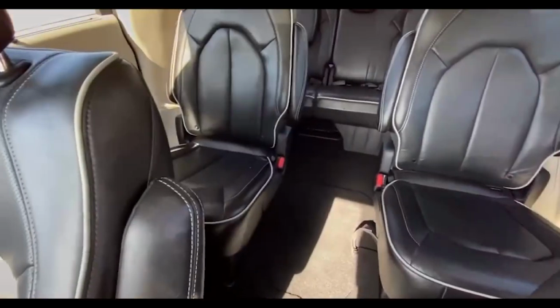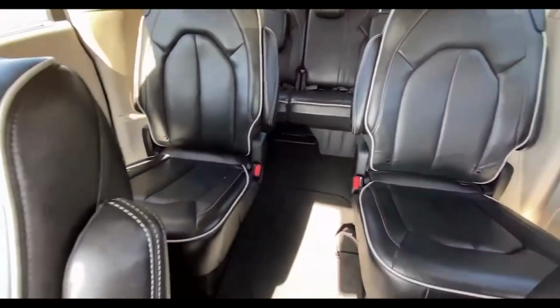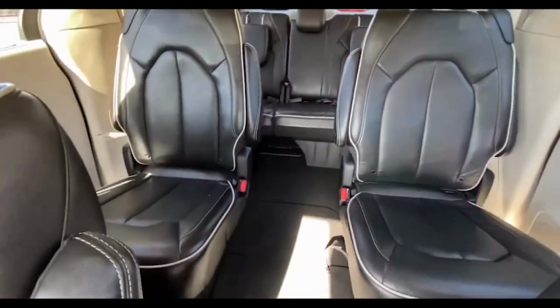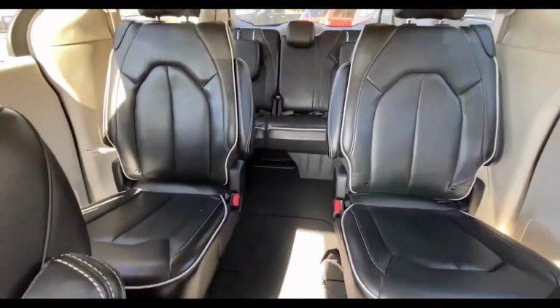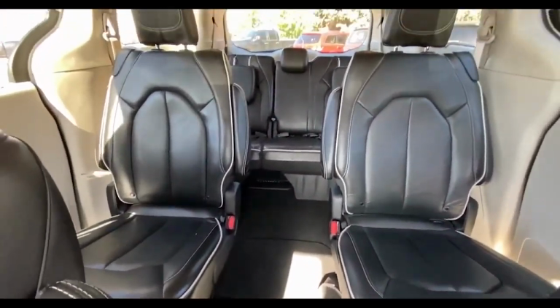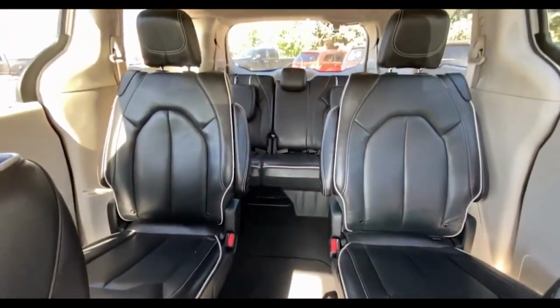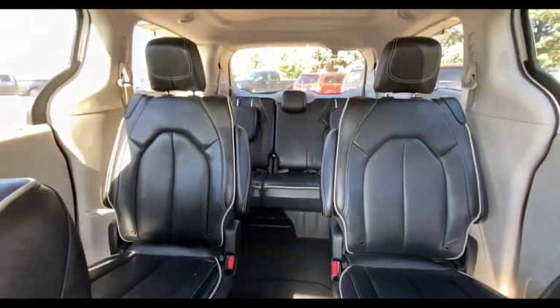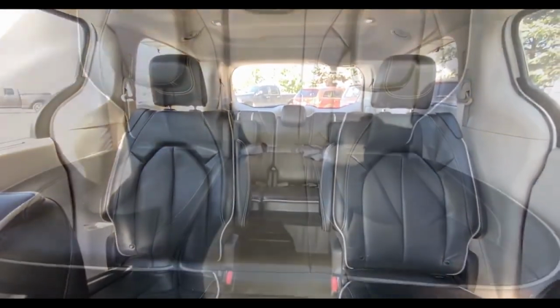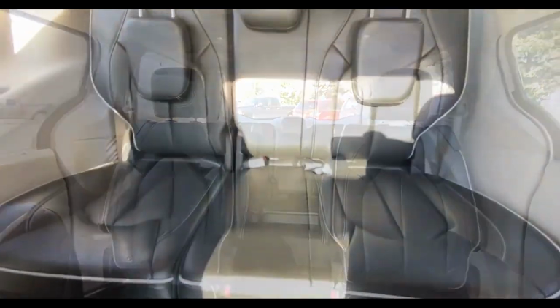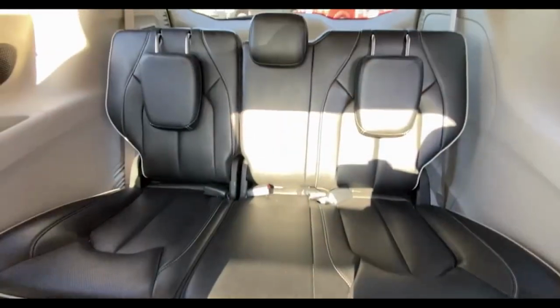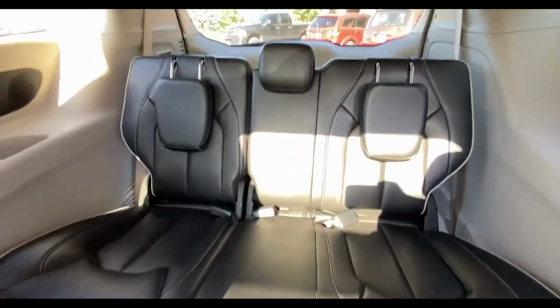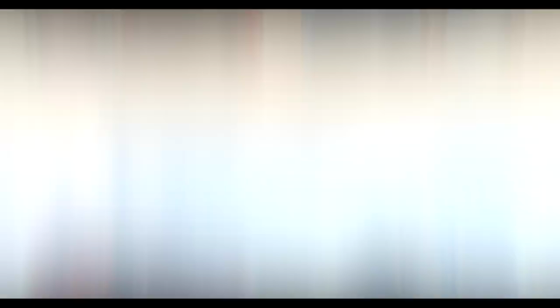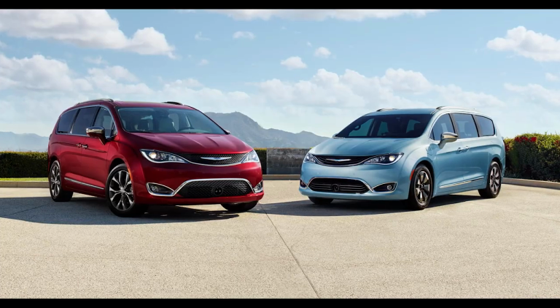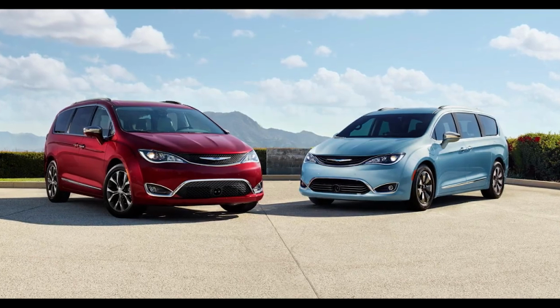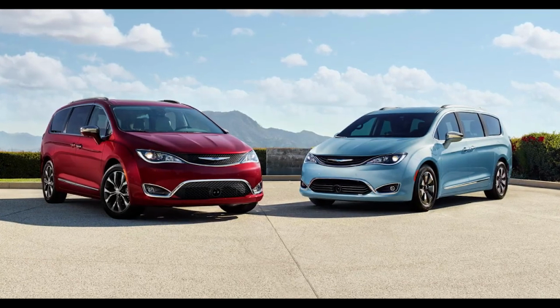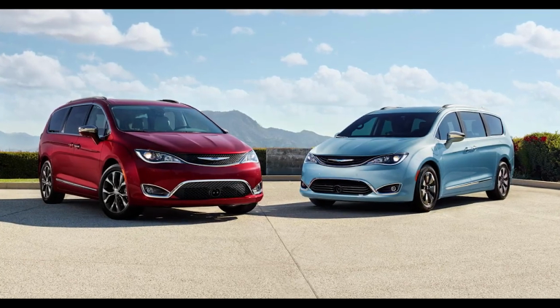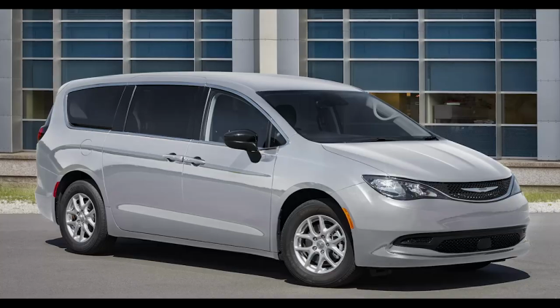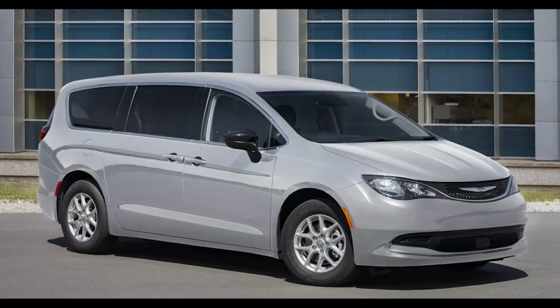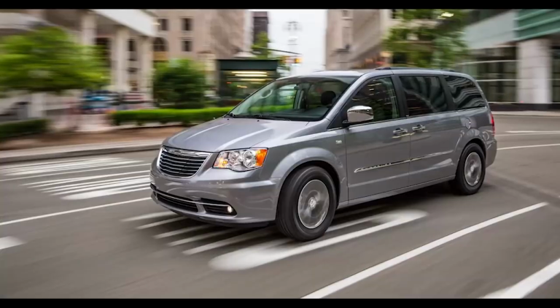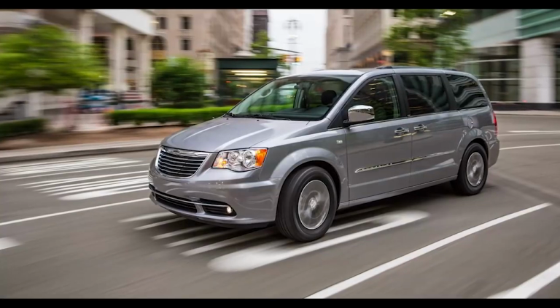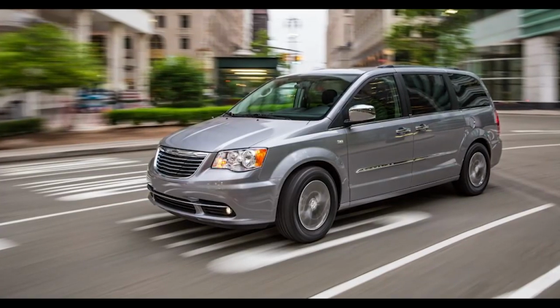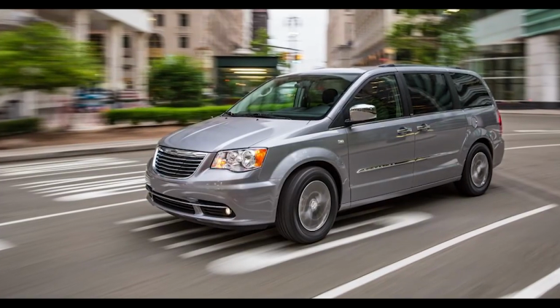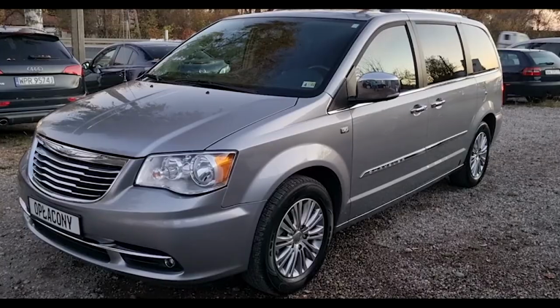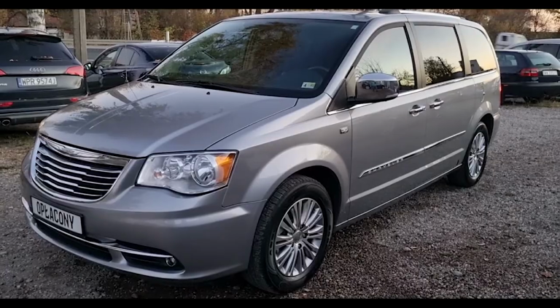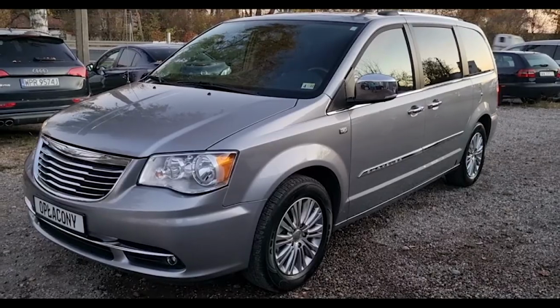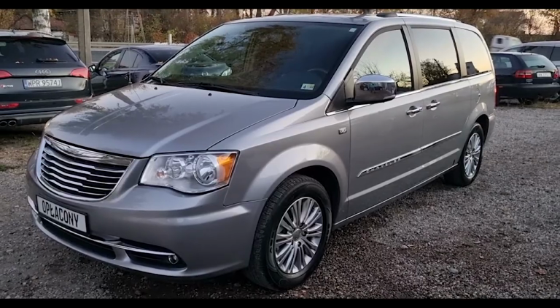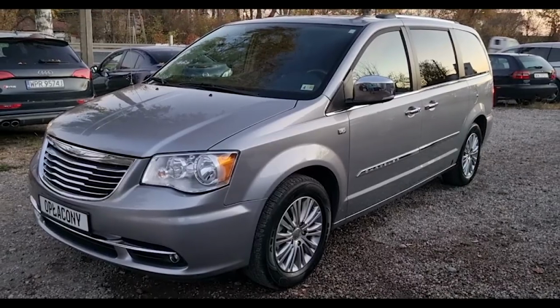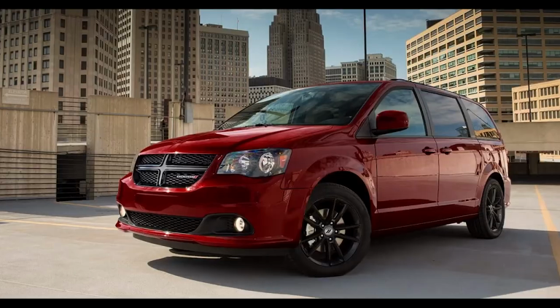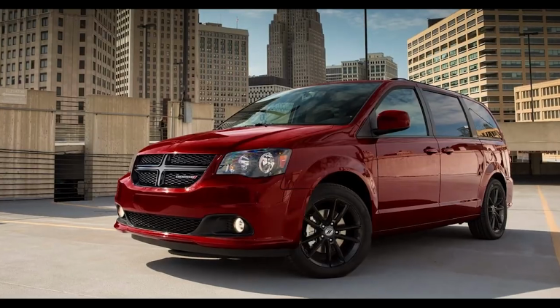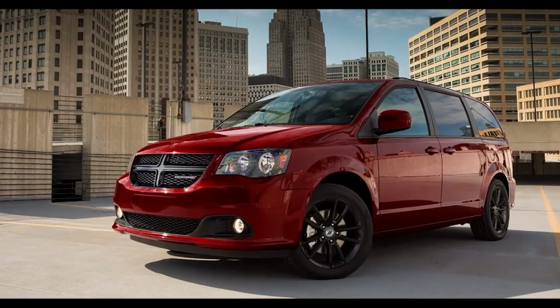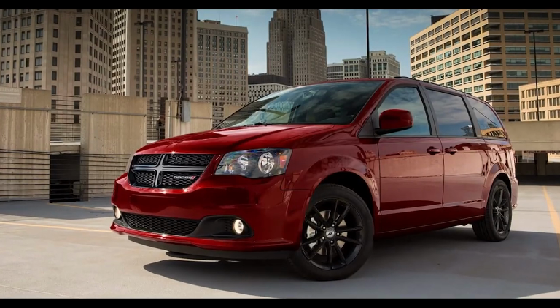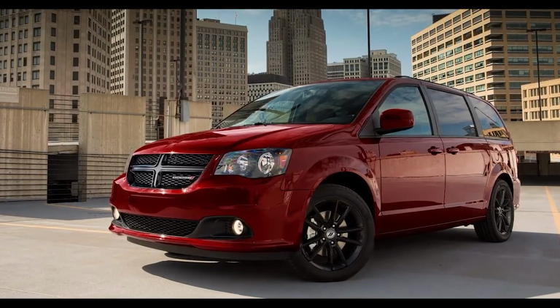Stow and go seating is only available in a few minivan models. The Chrysler Pacifica, Voyager, and Town and Country all feature stow and go seating, as well as the Dodge Grand Caravan.